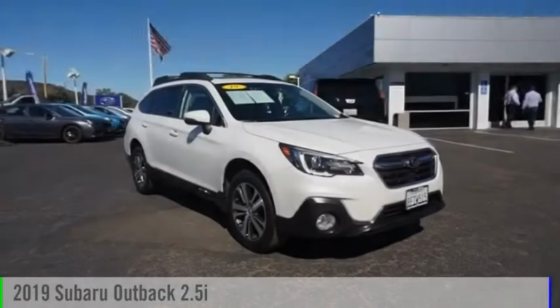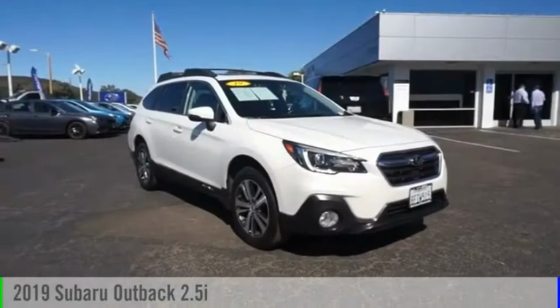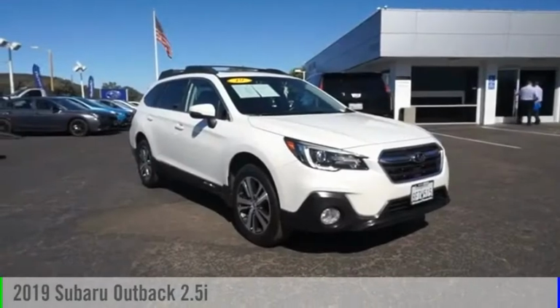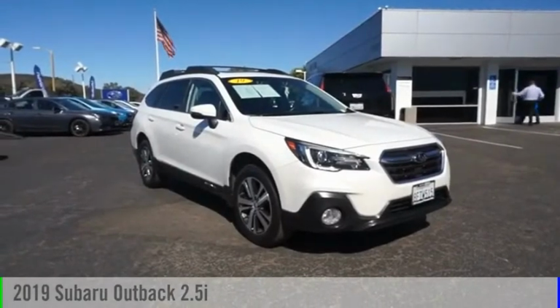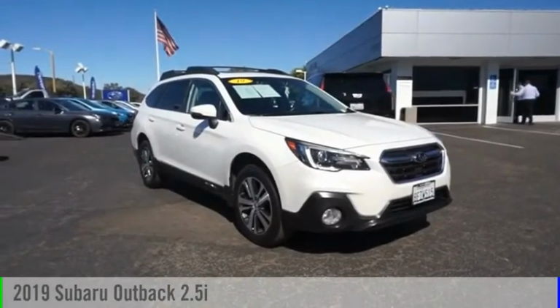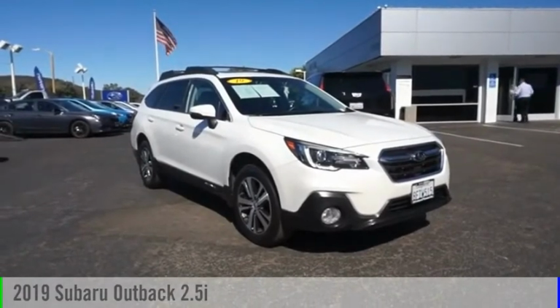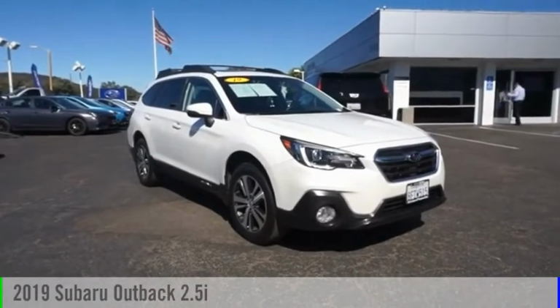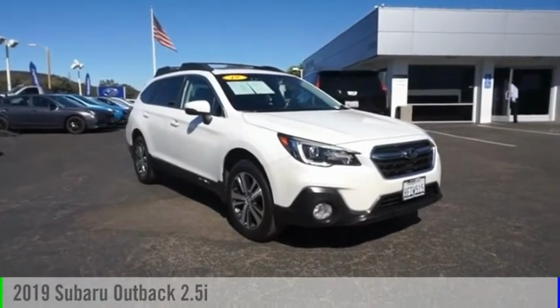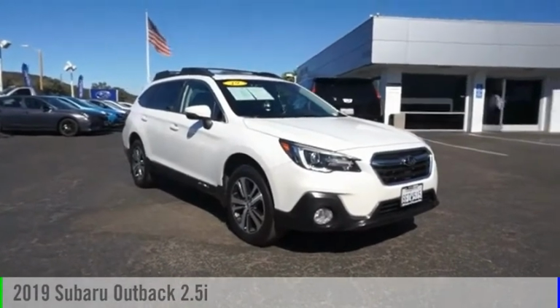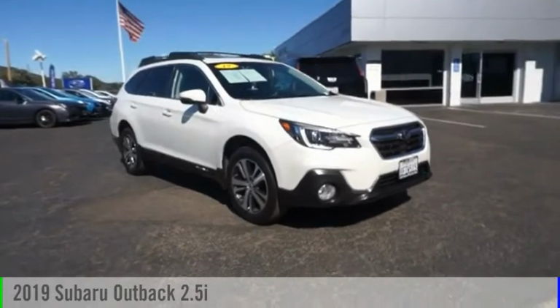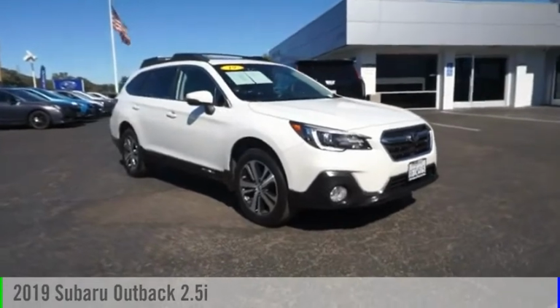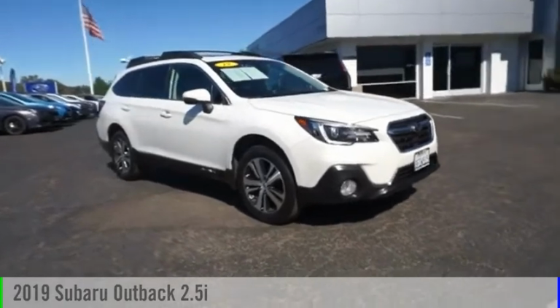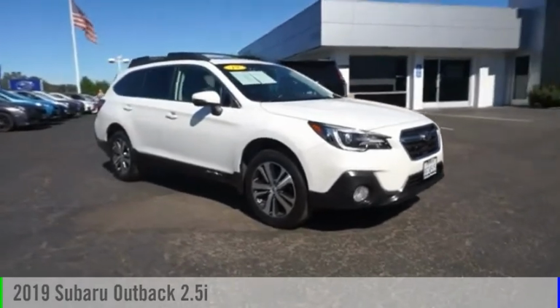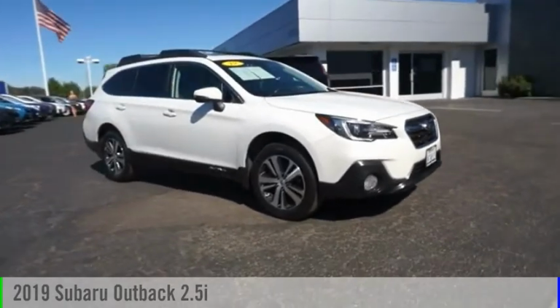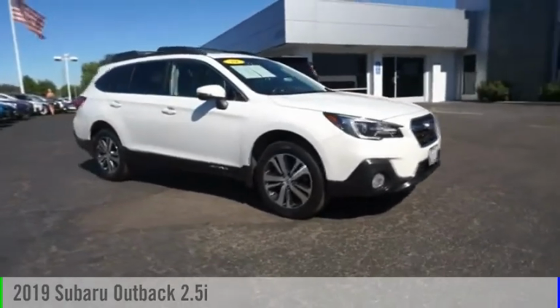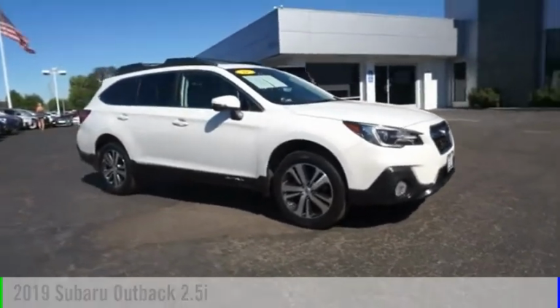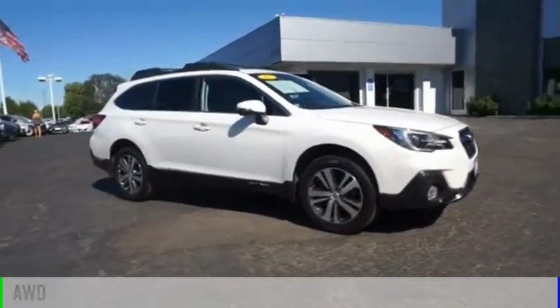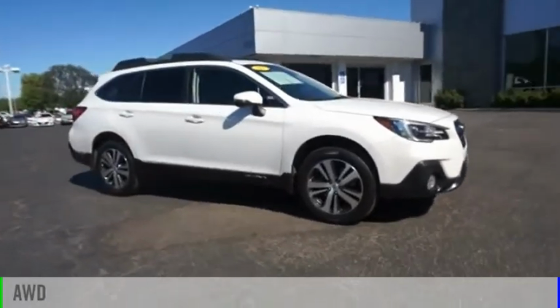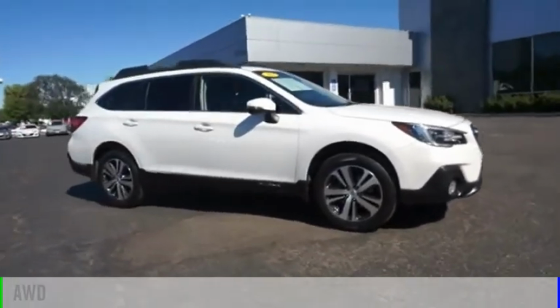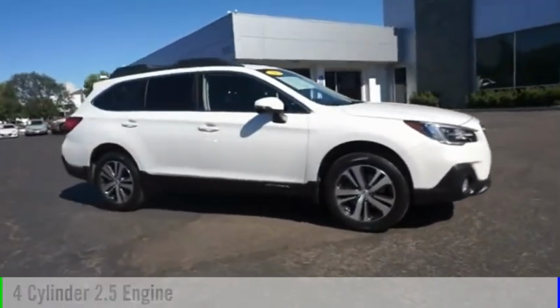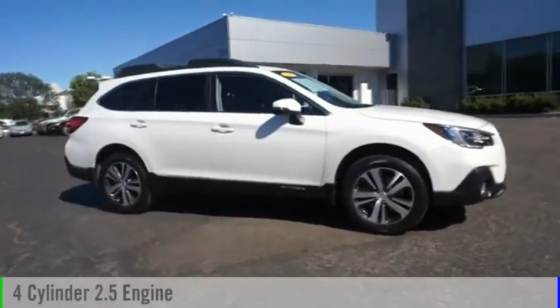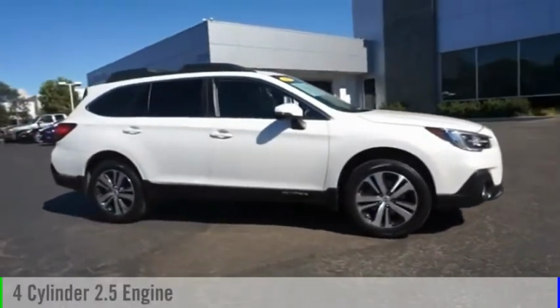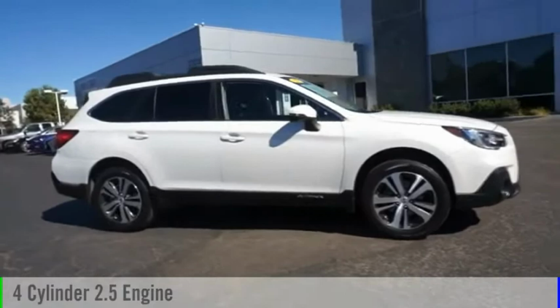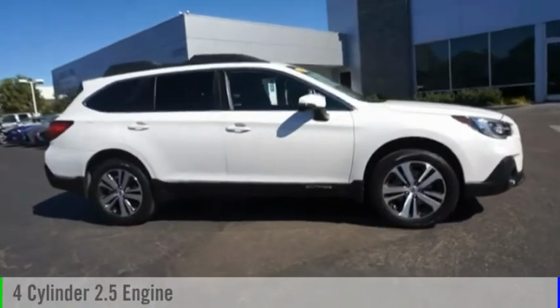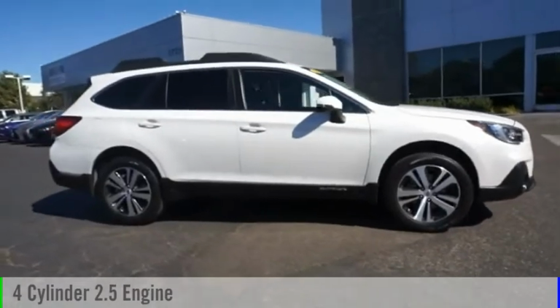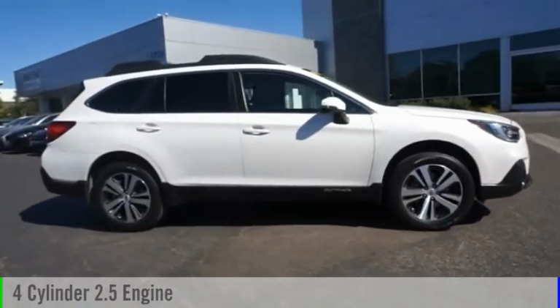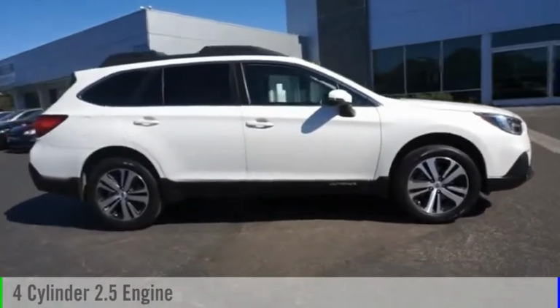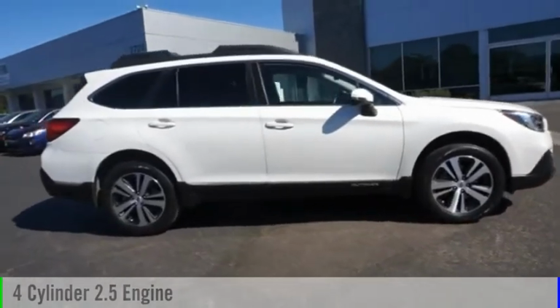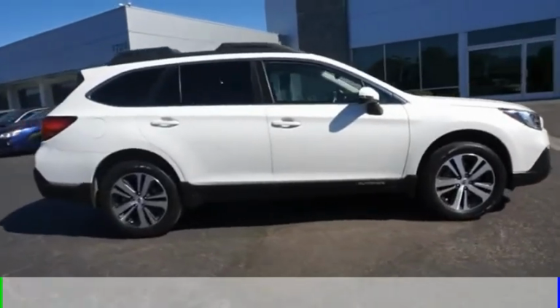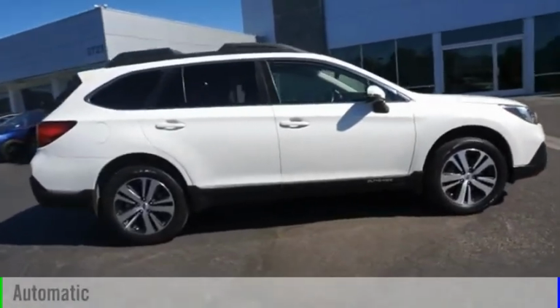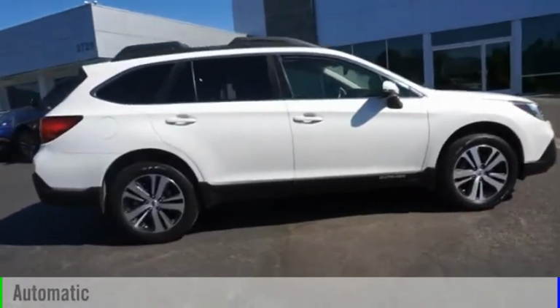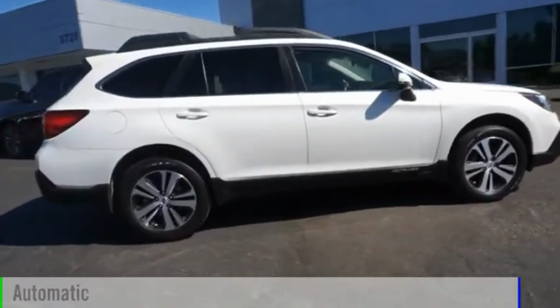Make a great choice today with the 2019 Outback. This vehicle is powered by an all-wheel-drive, four-cylinder, 2.5-liter engine, and comes with an automatic transmission.